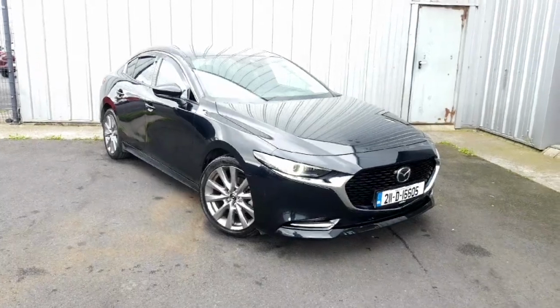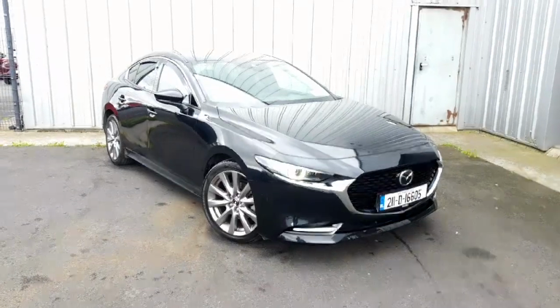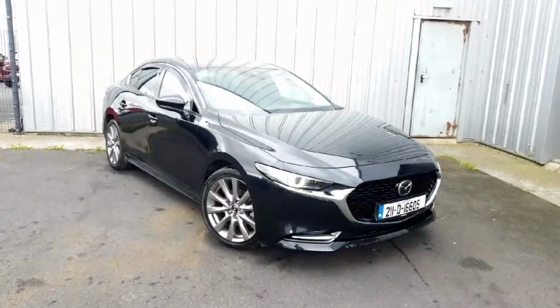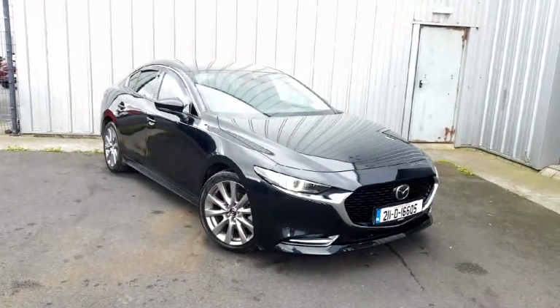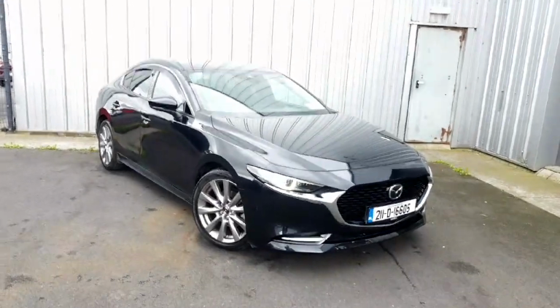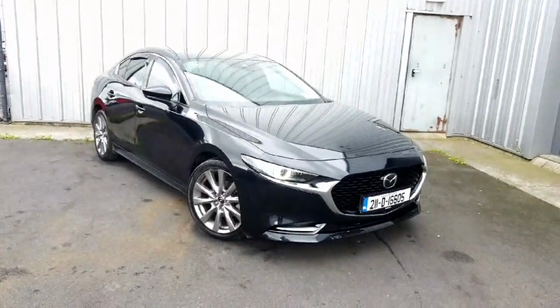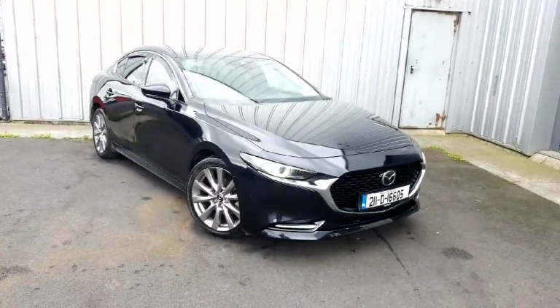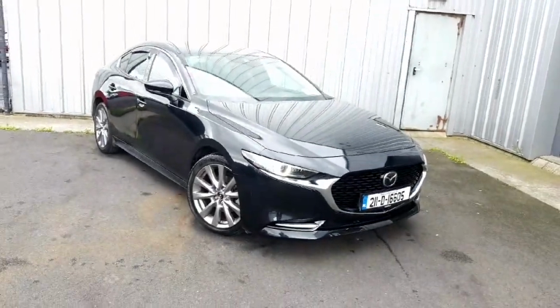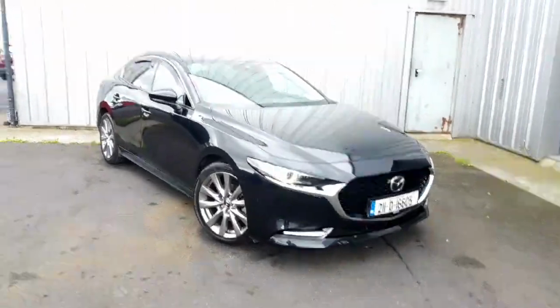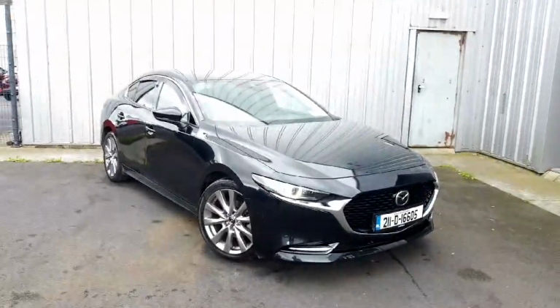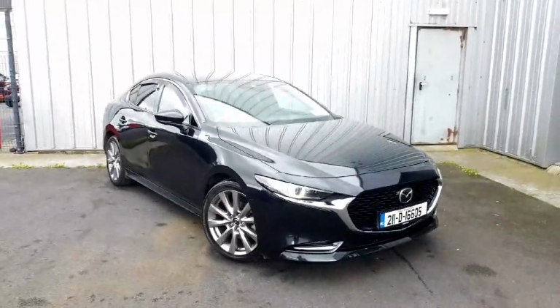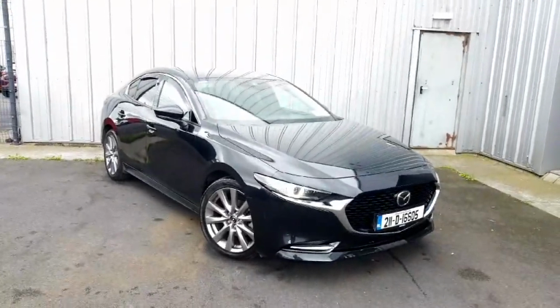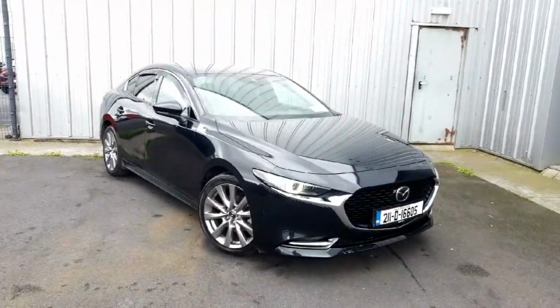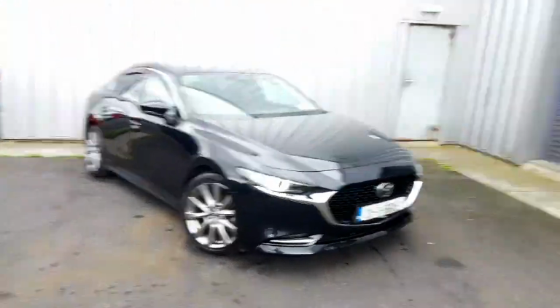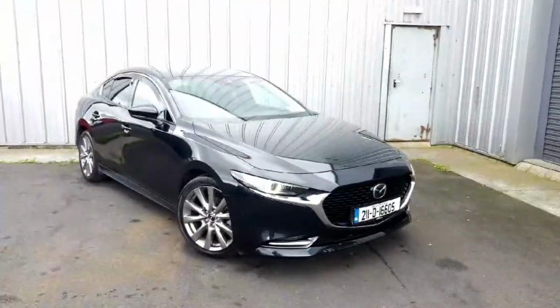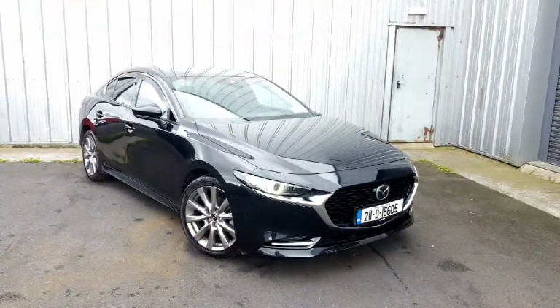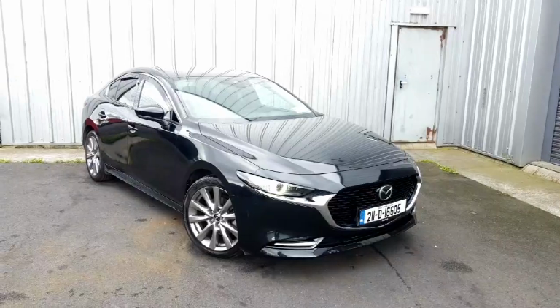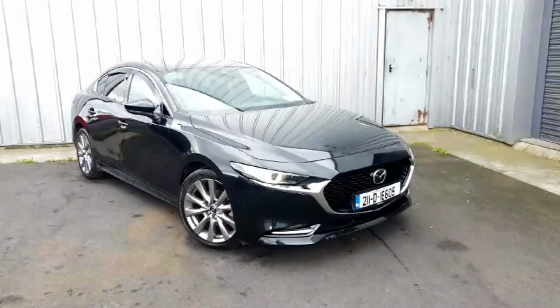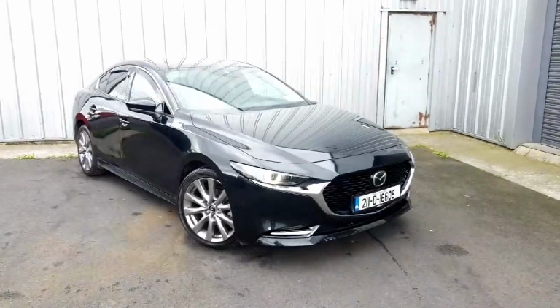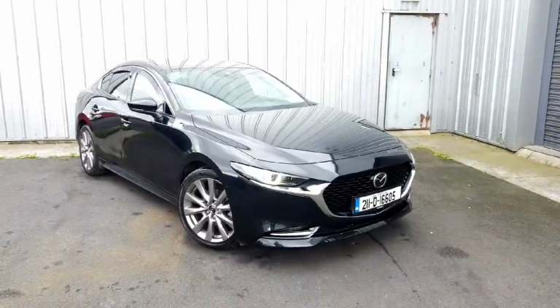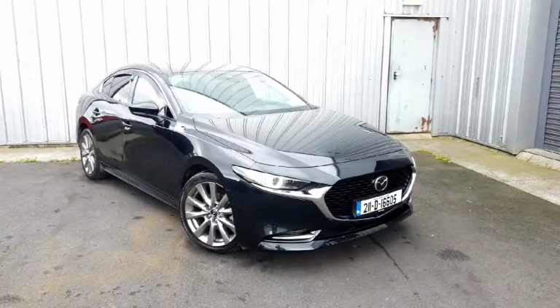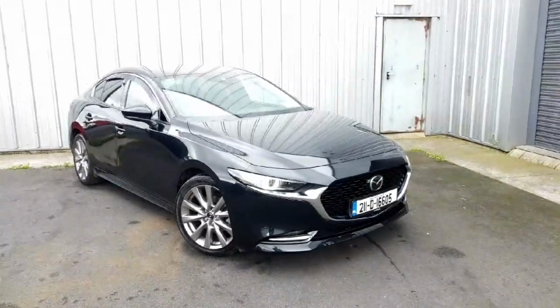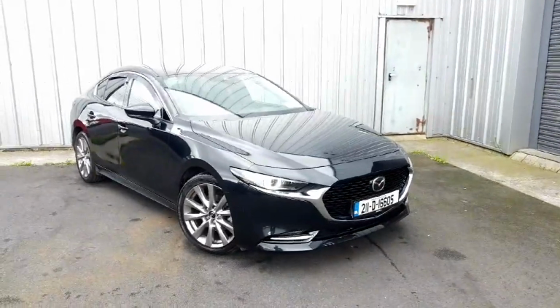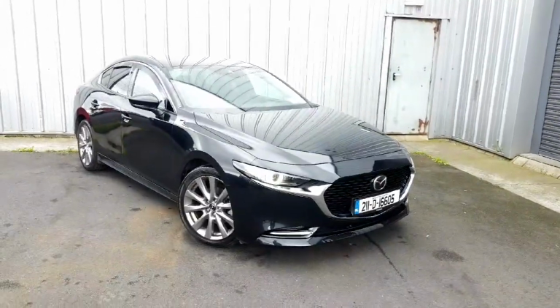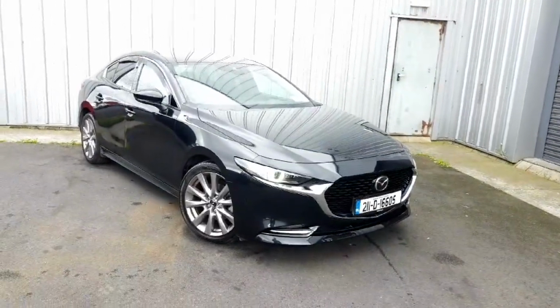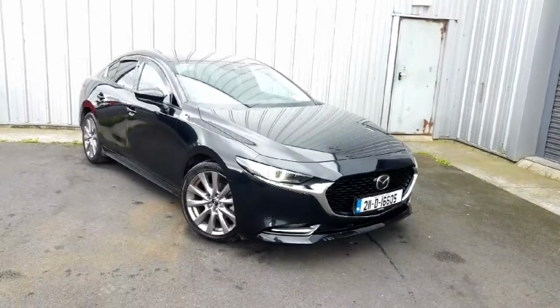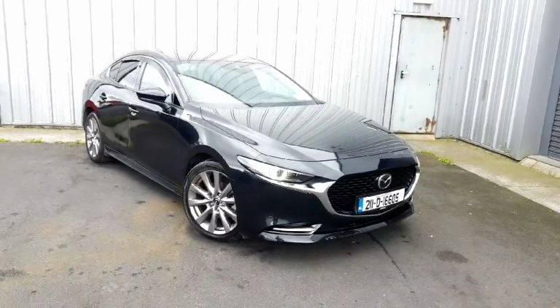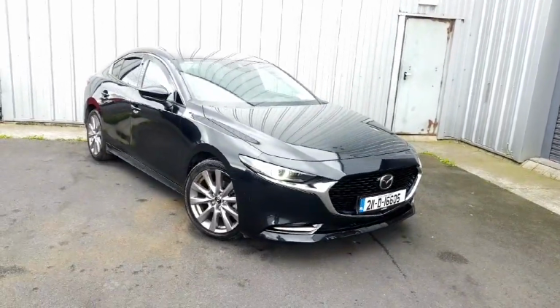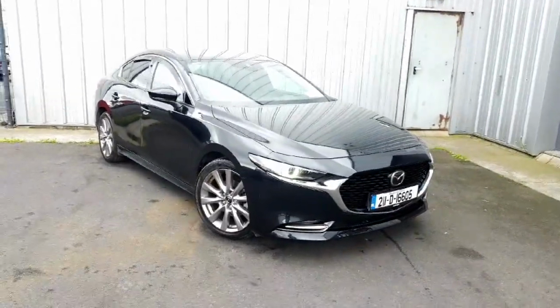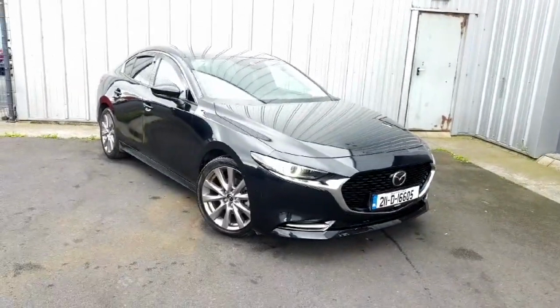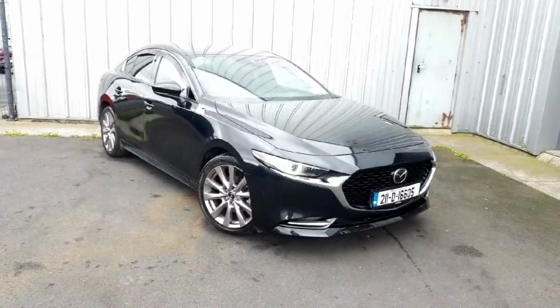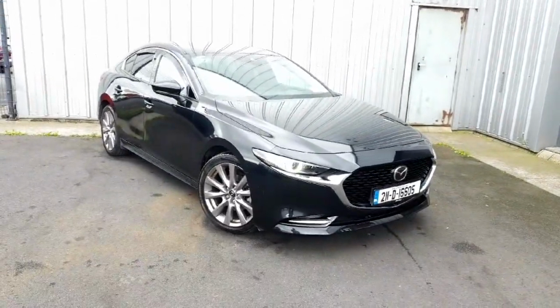Welcome to Geography Mazda. Today I've got a Mazda 3 Saloon Skyactiv-X engine, 196 brake horsepower, 6-speed manual gearbox, finished in jet black.